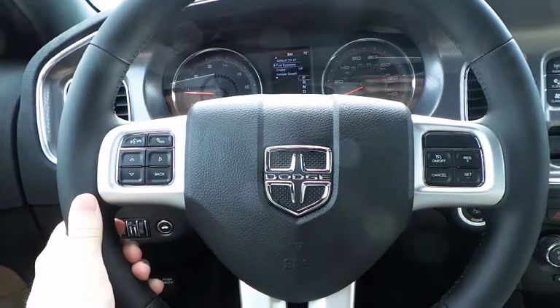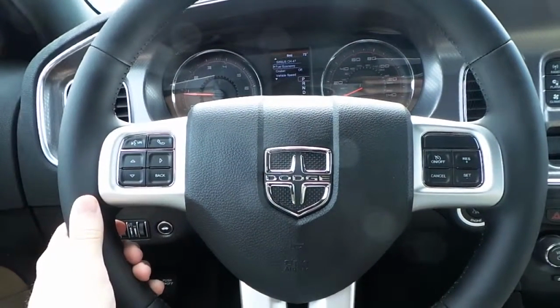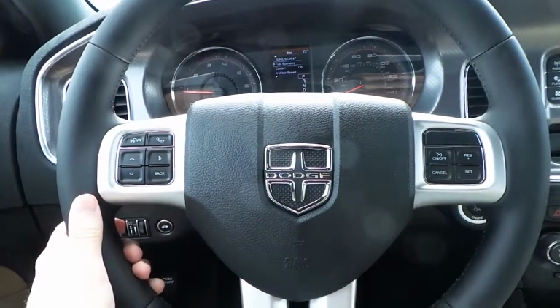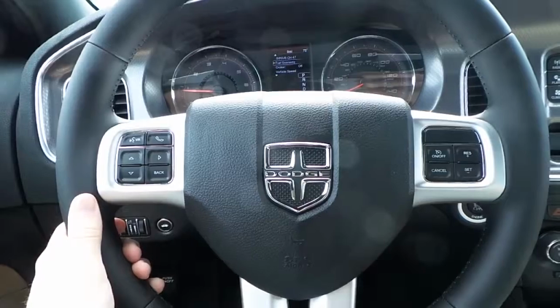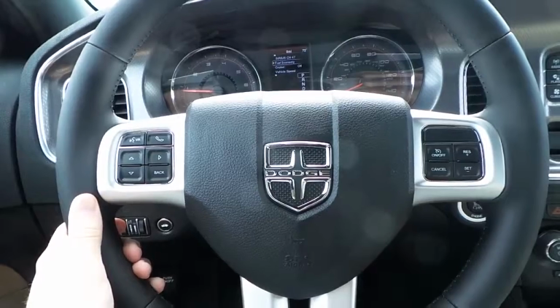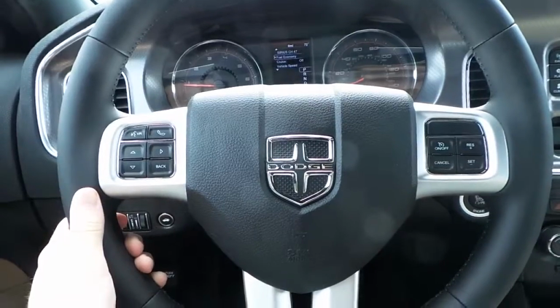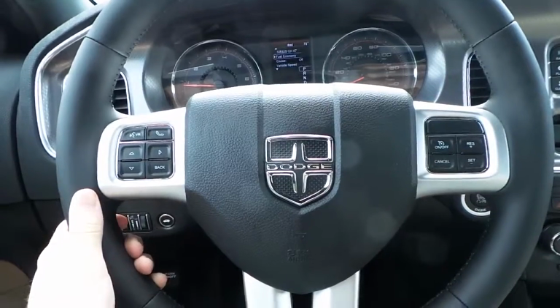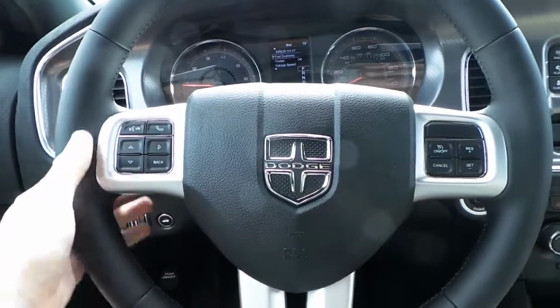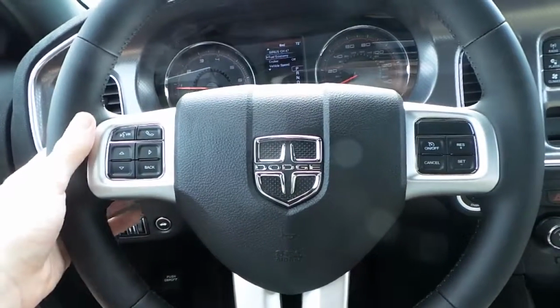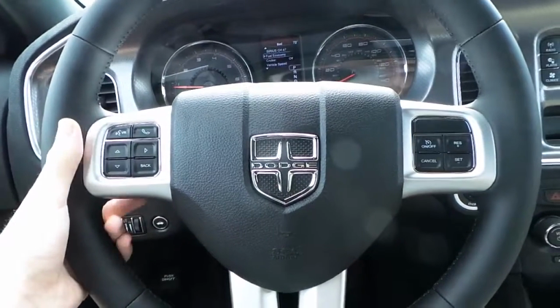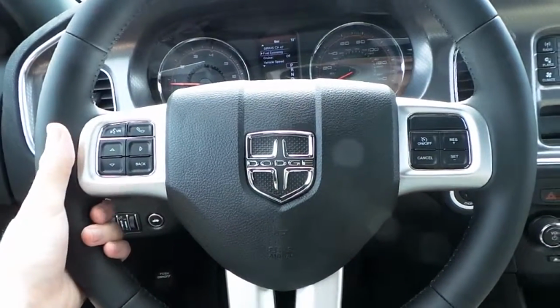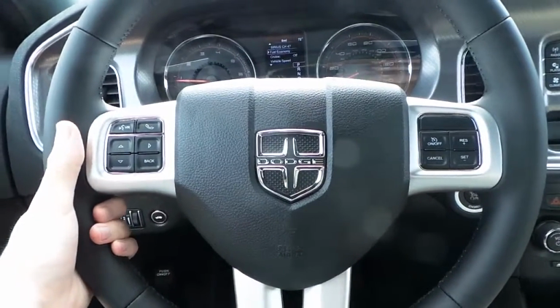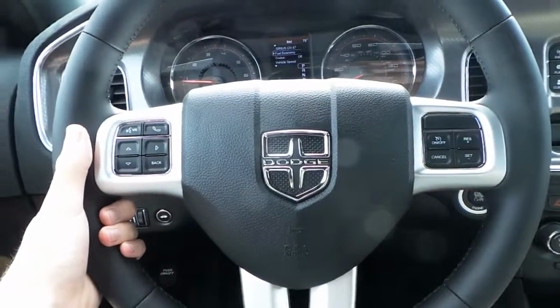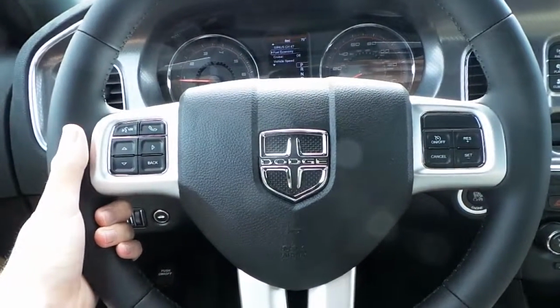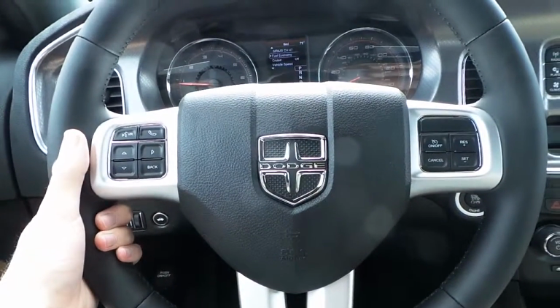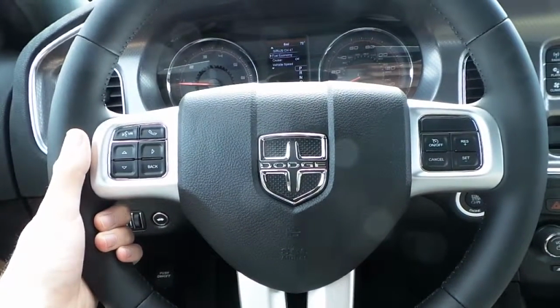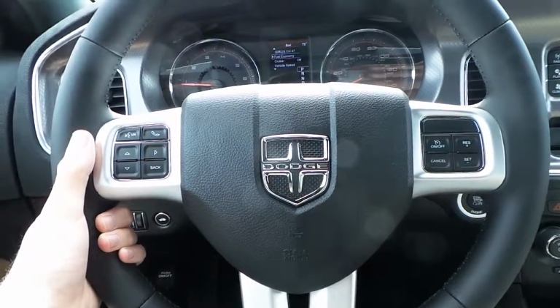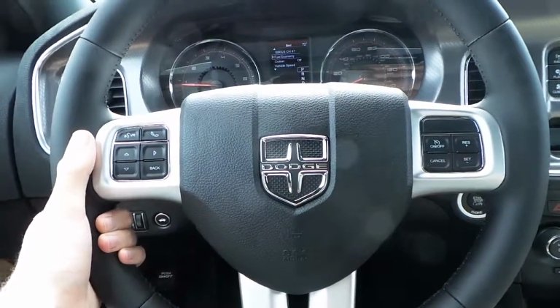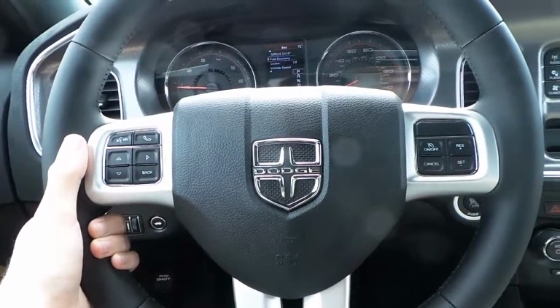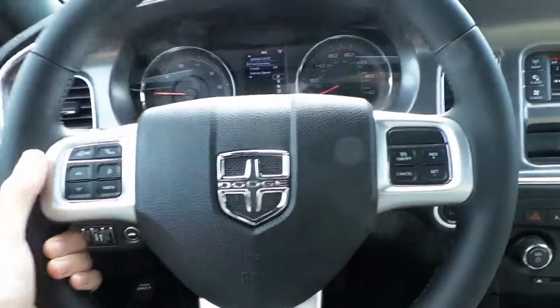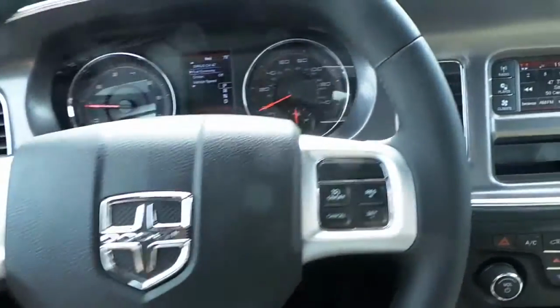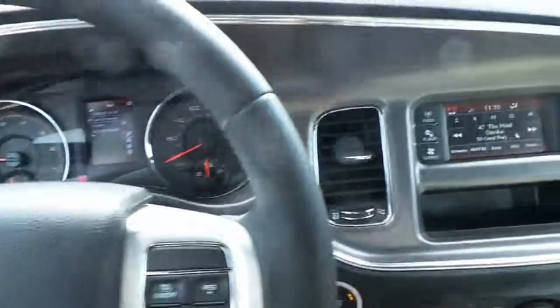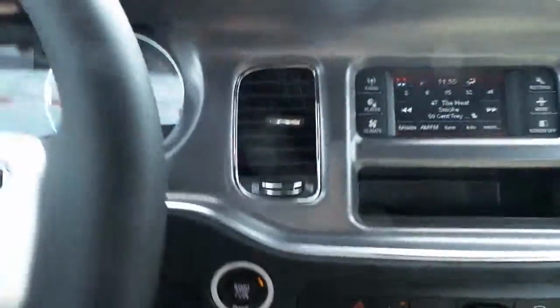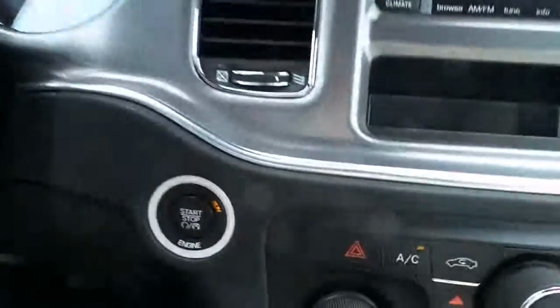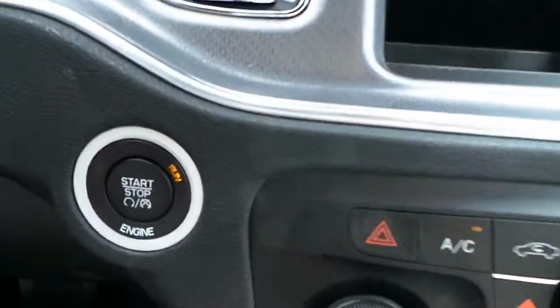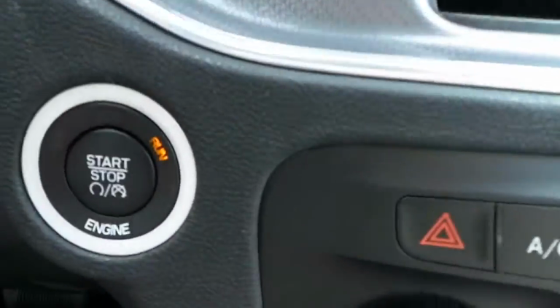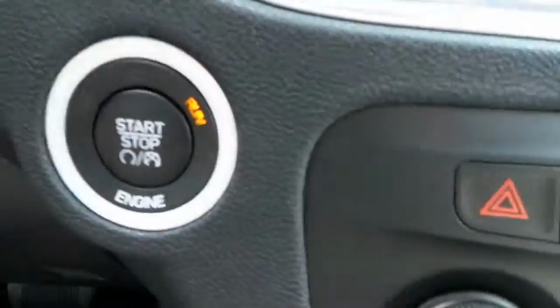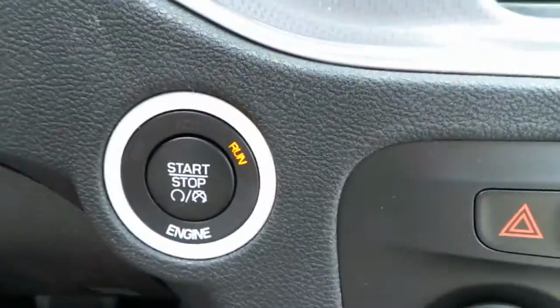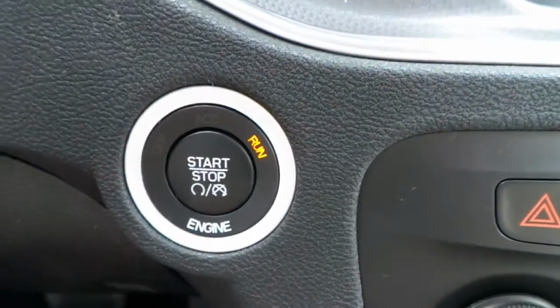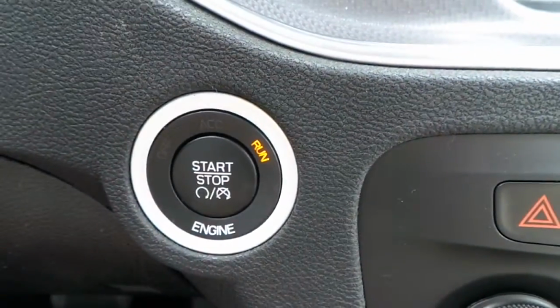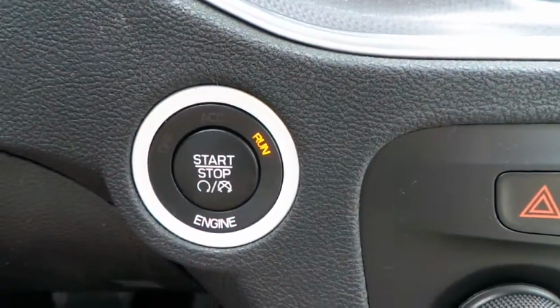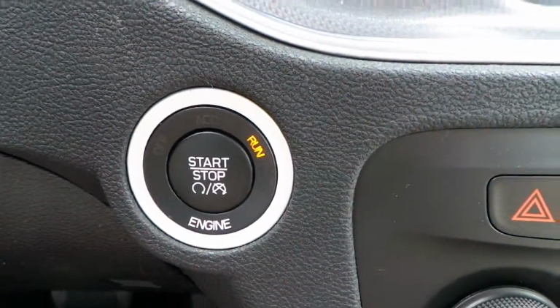It also features cruise control, hands free talk, voice command controls, steering wheel audio controls in the back of the steering wheel, and key proximity.